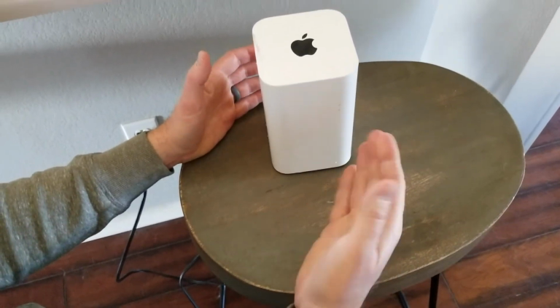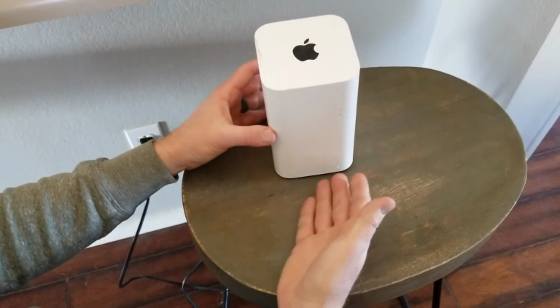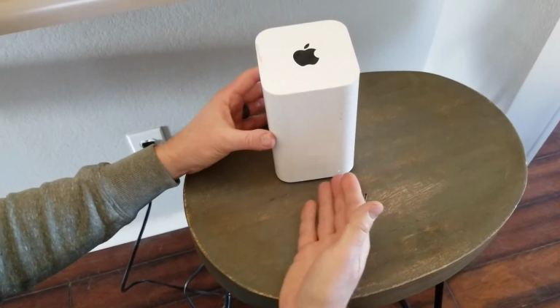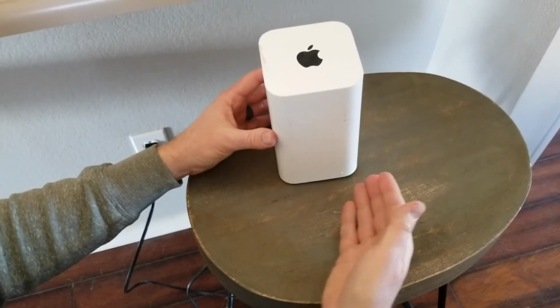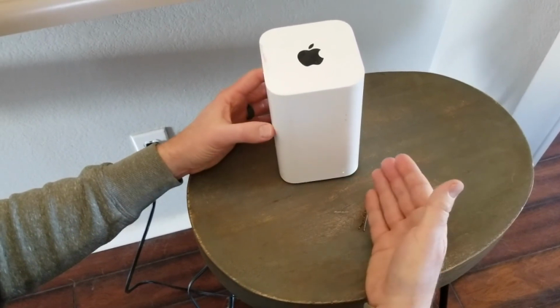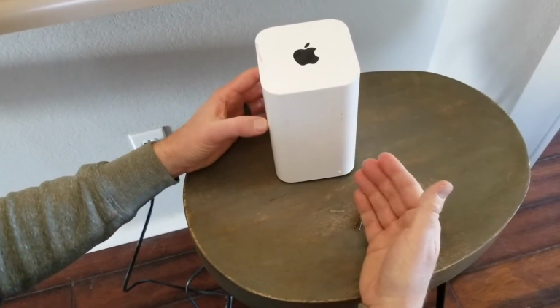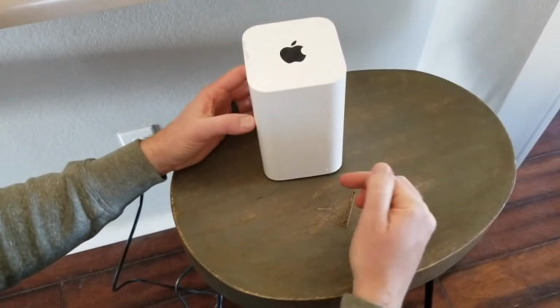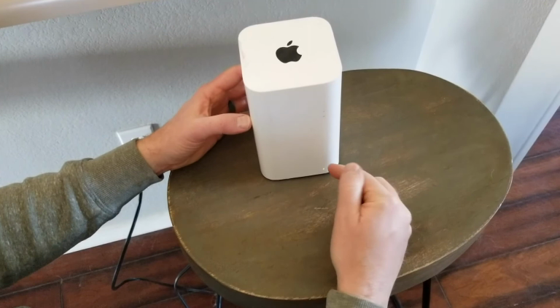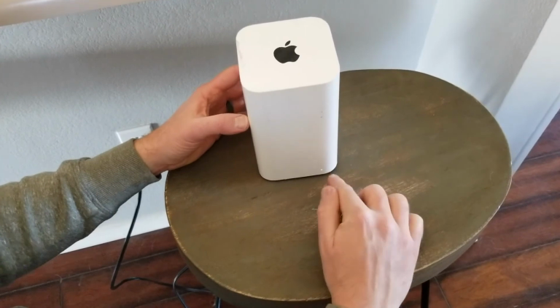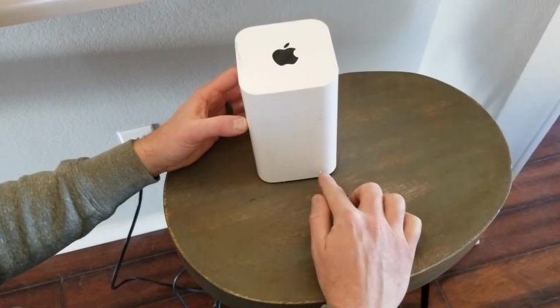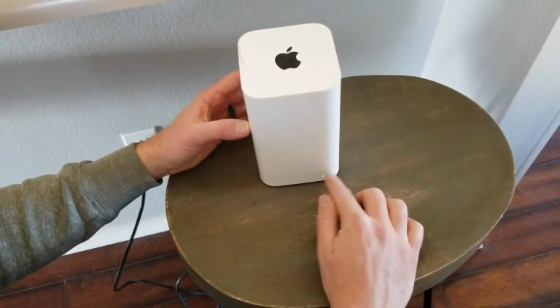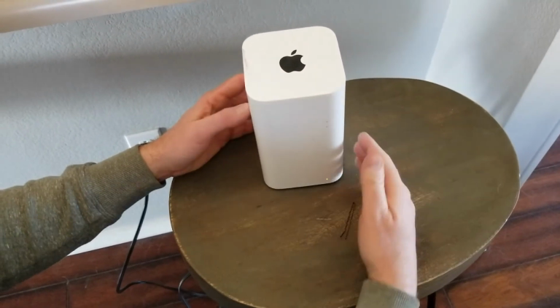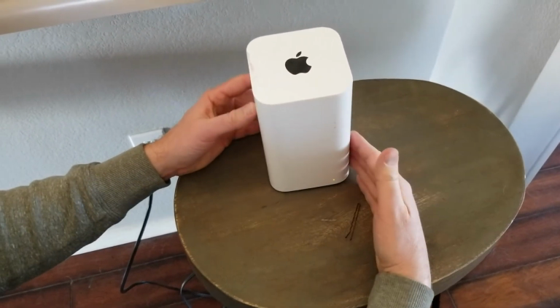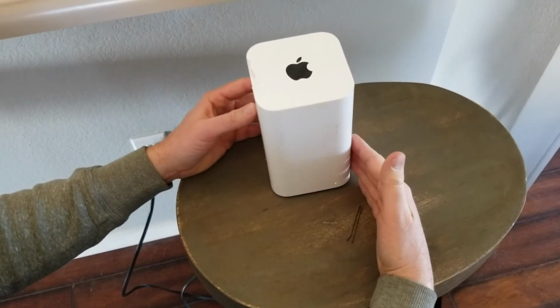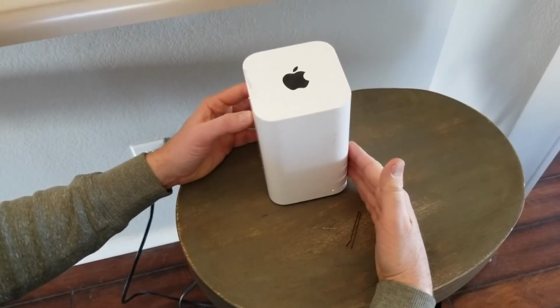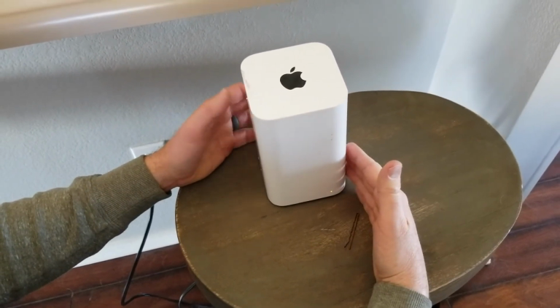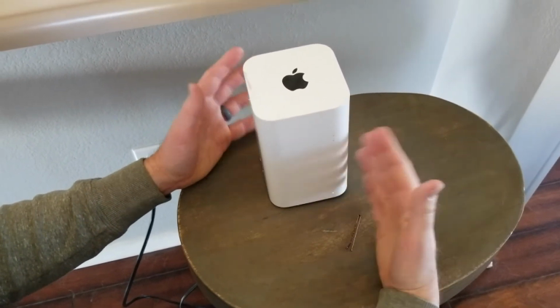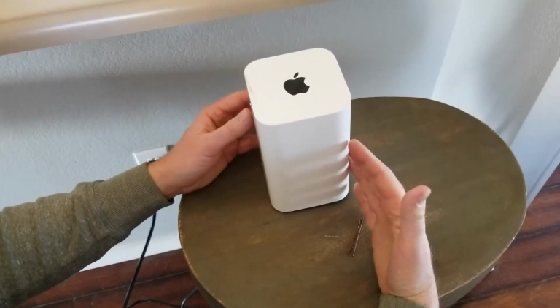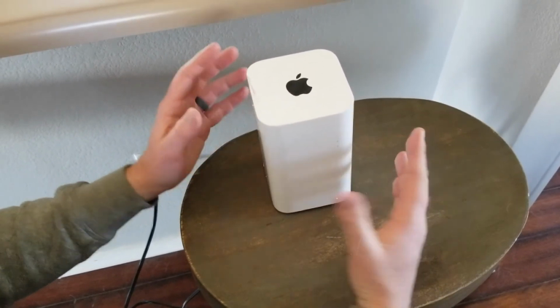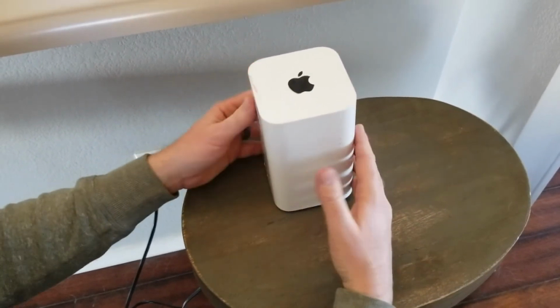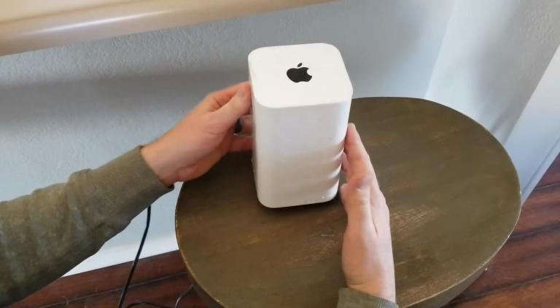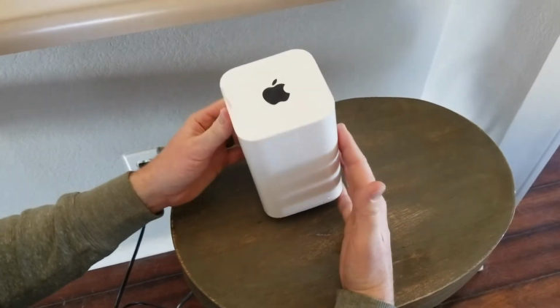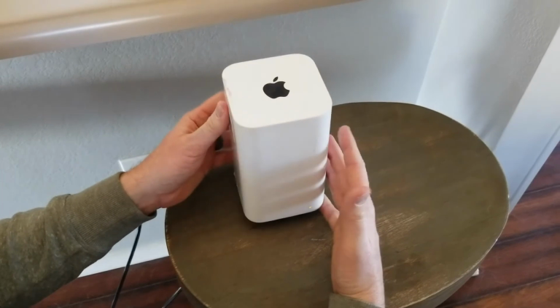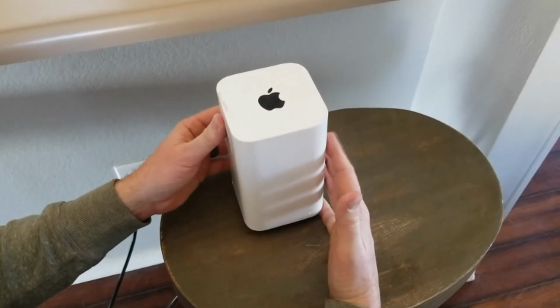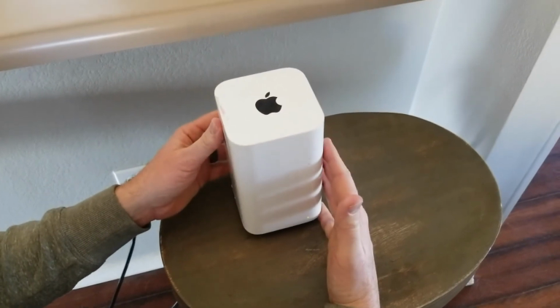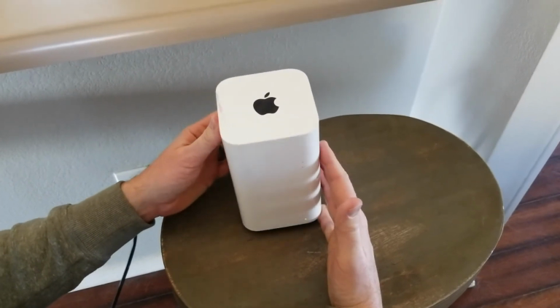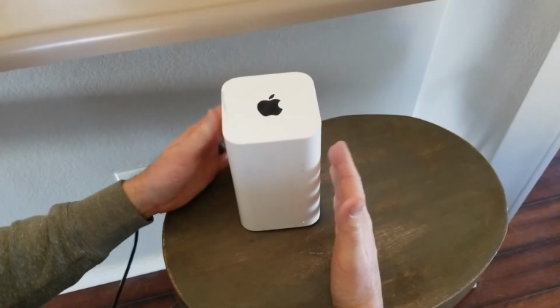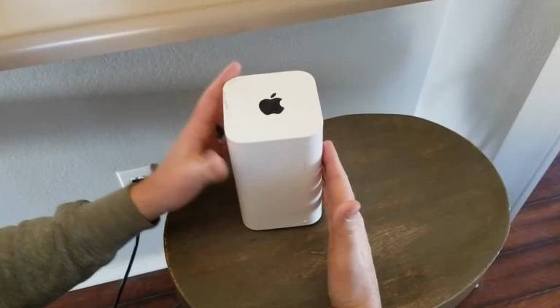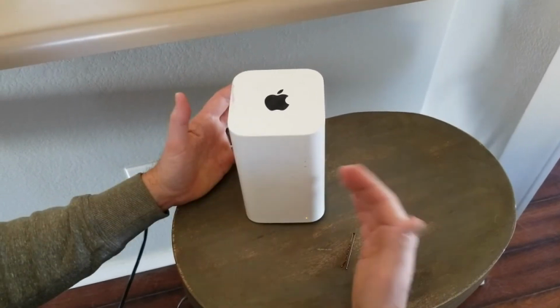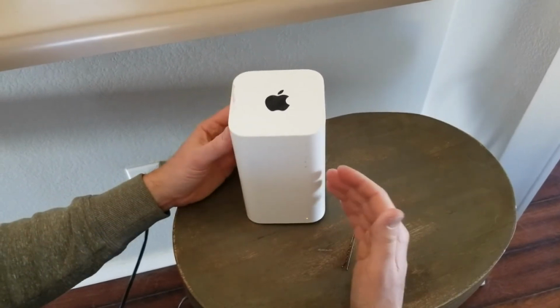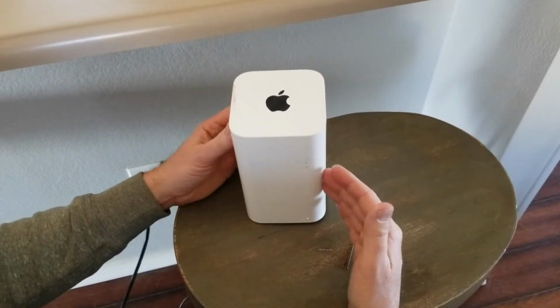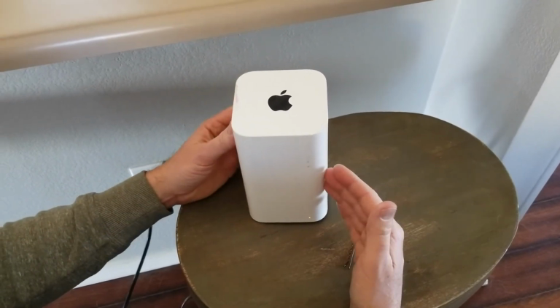You can go into your Airport Utility on your Mac and walk through the setup process, or if you're going to be selling, donating, or giving it away, it's now ready to be given to its new owner.